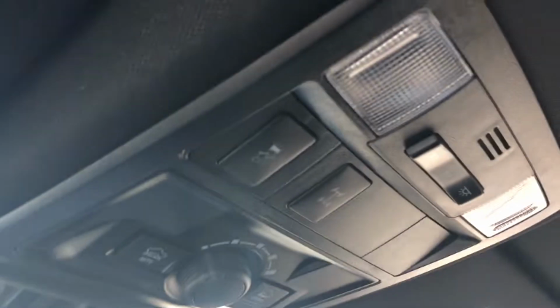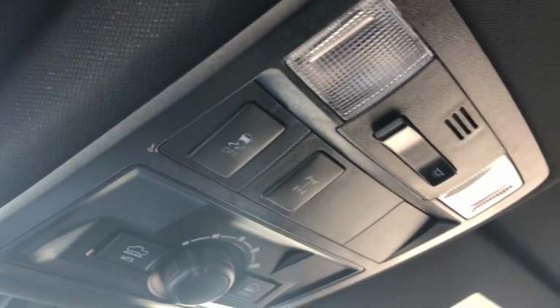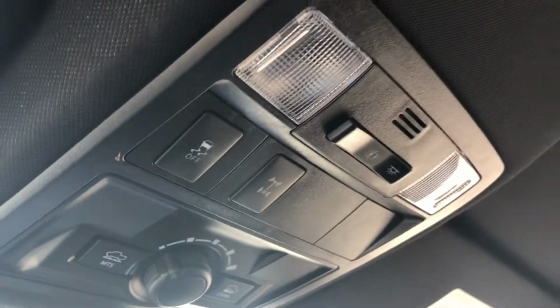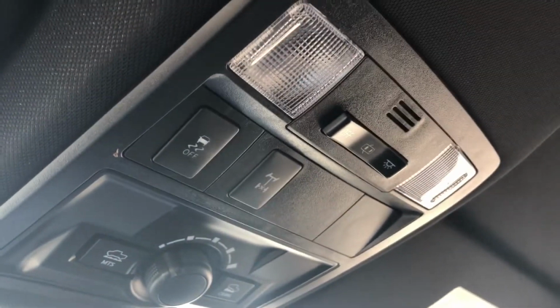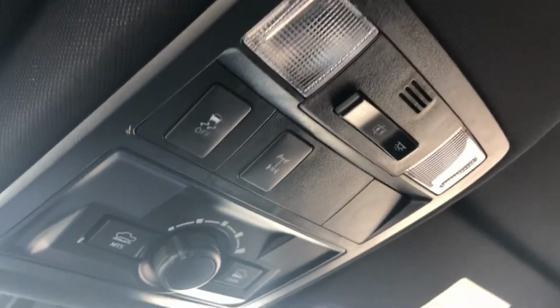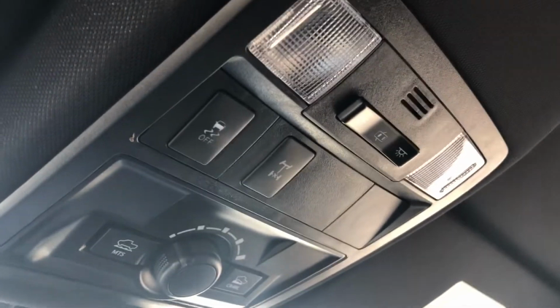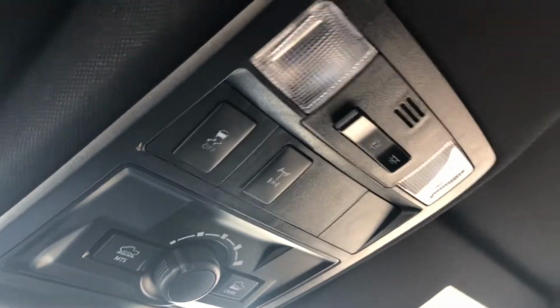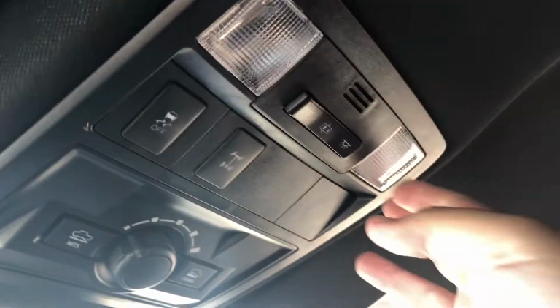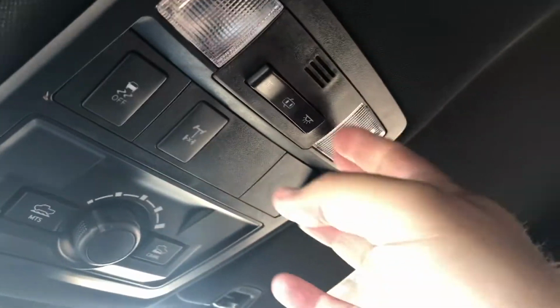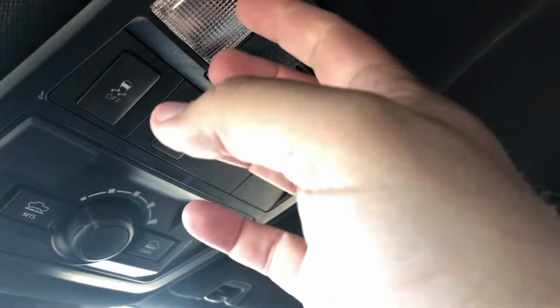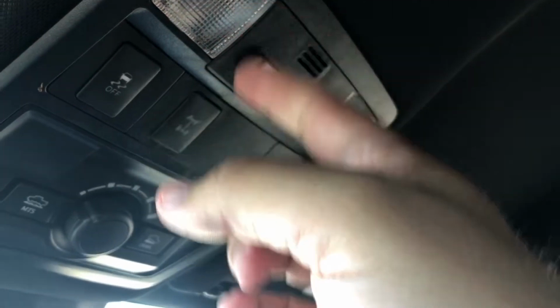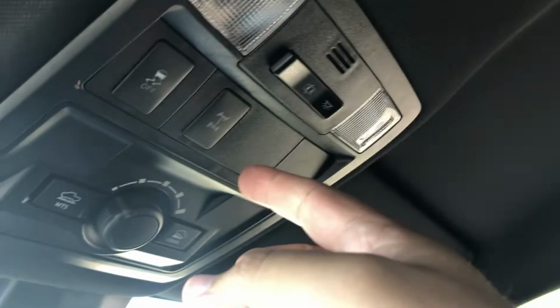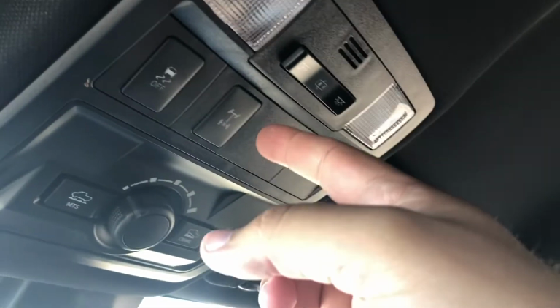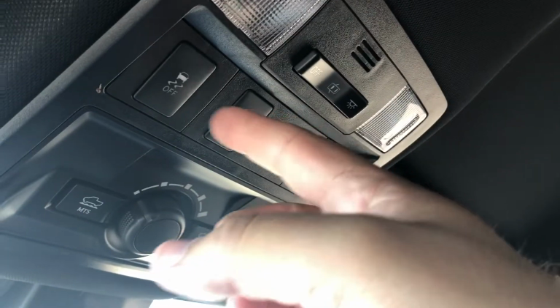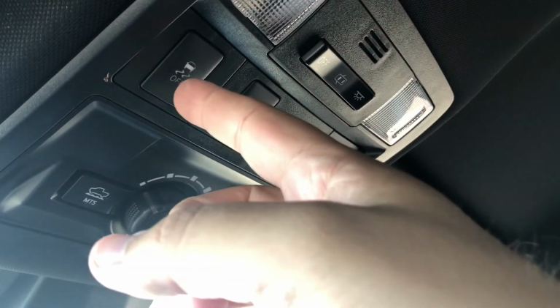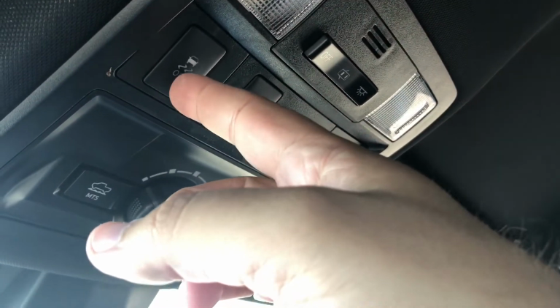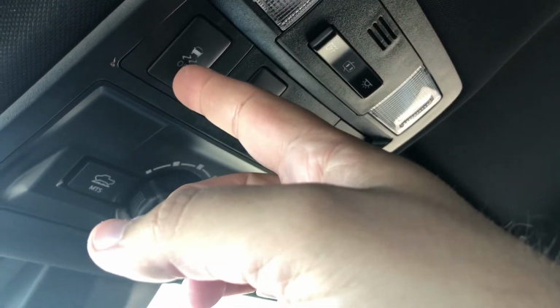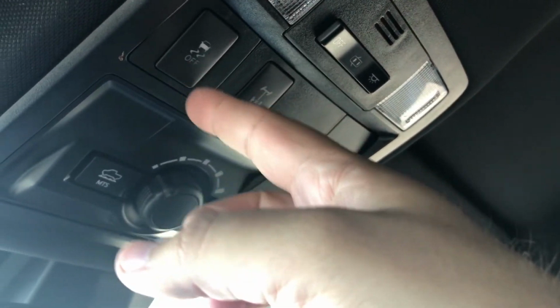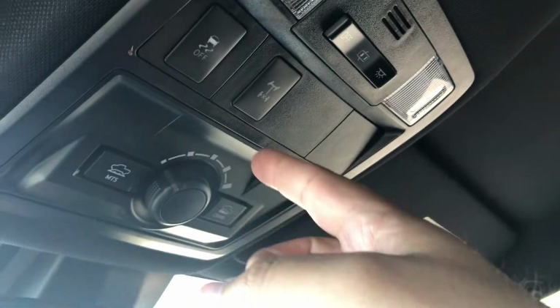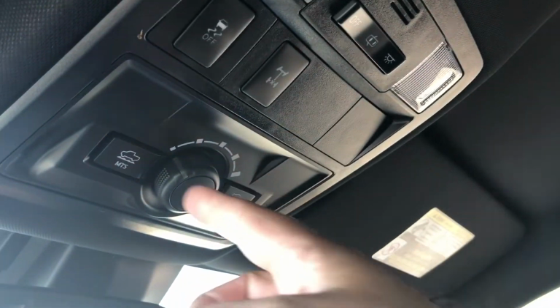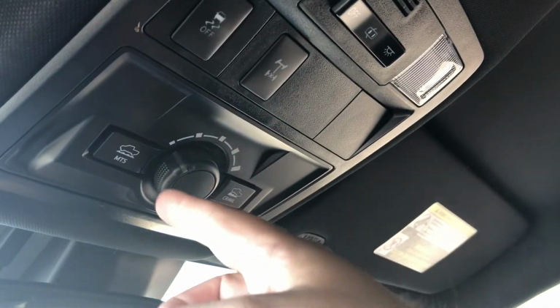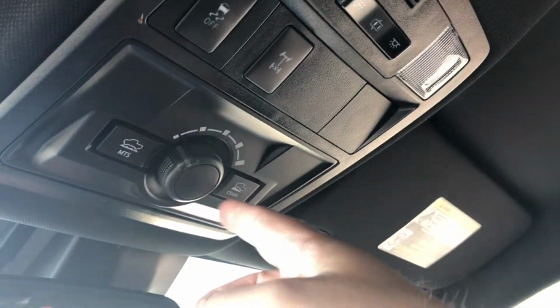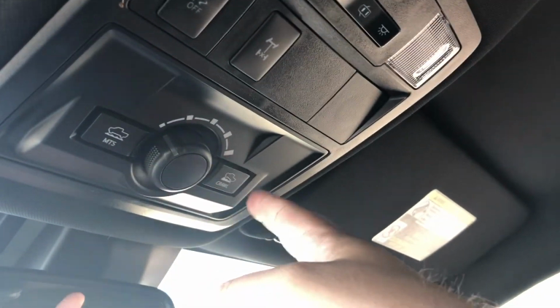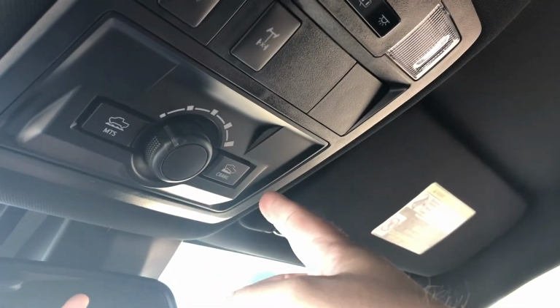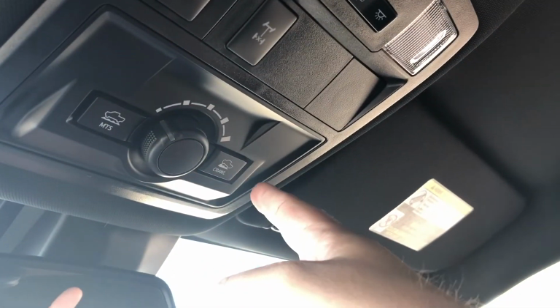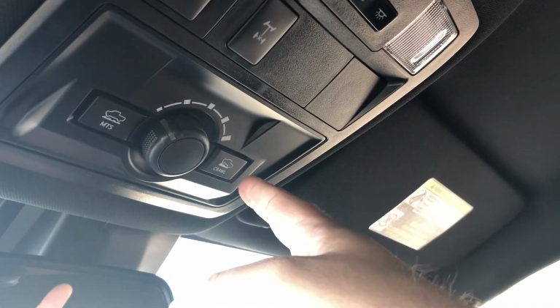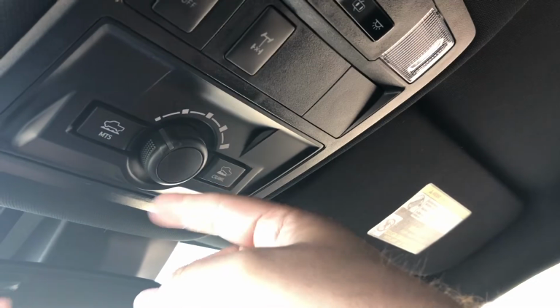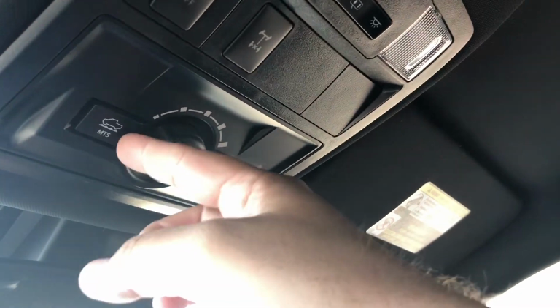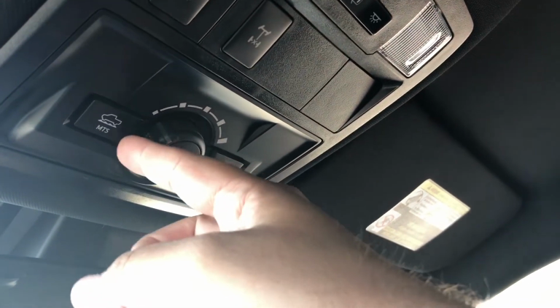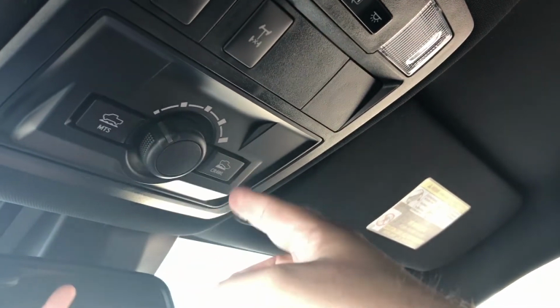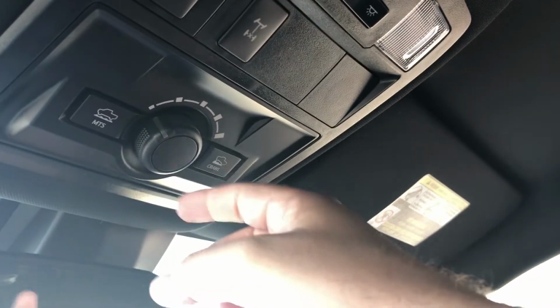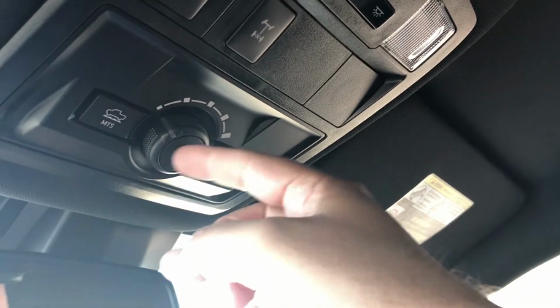Next we do have an overhead console, so you do have the interior dome lights, as well as your anti-skid off button, as well as selectable drive modes.